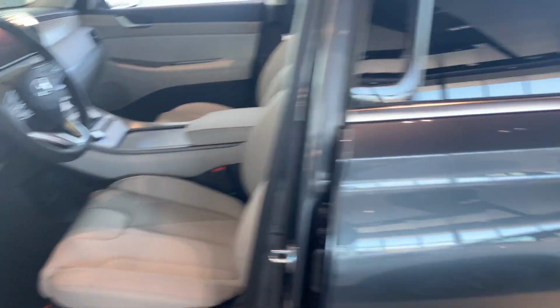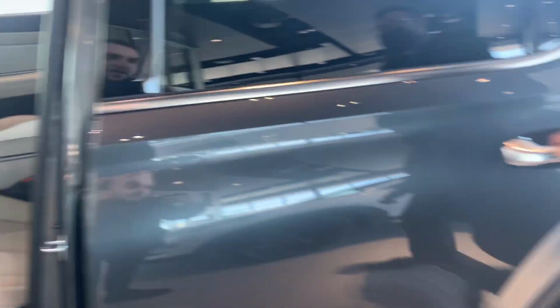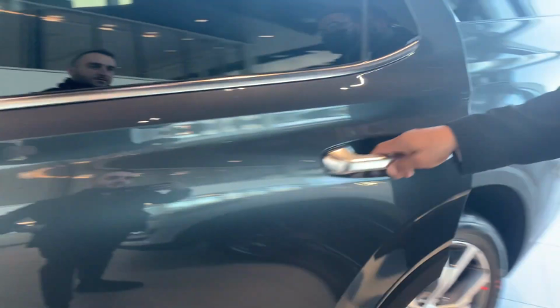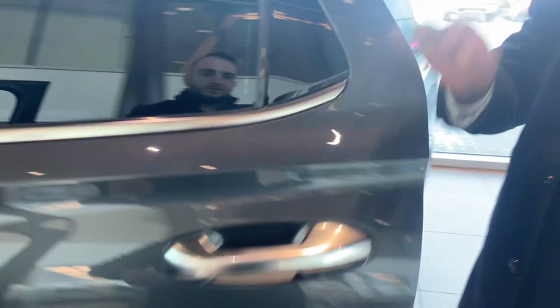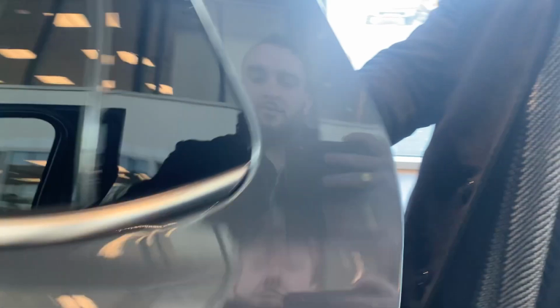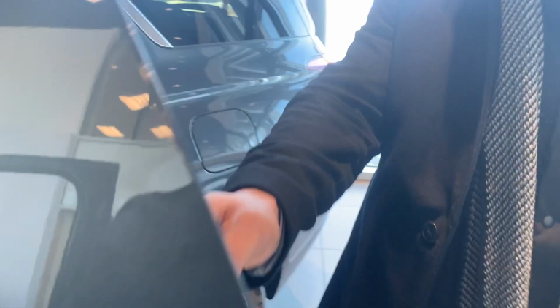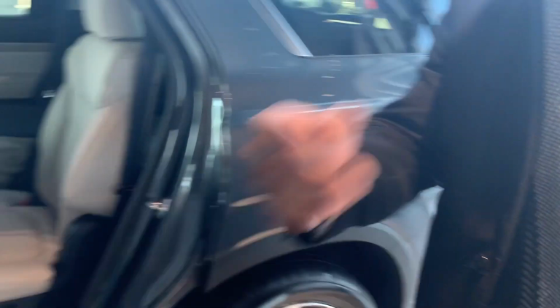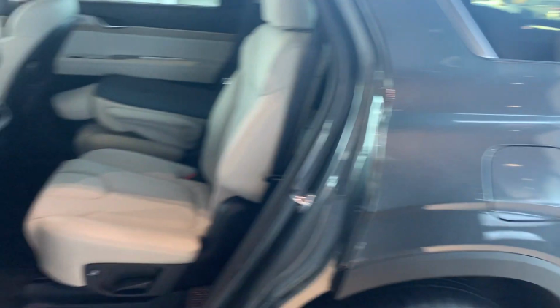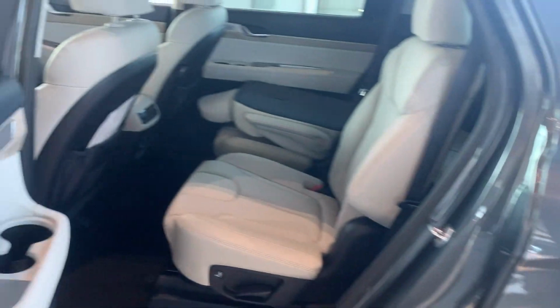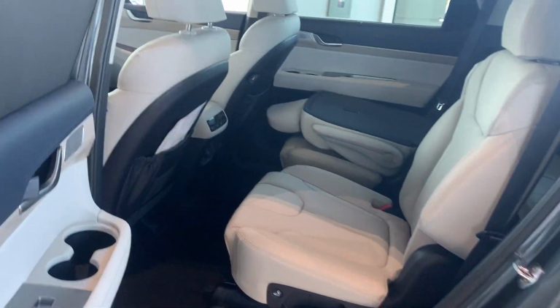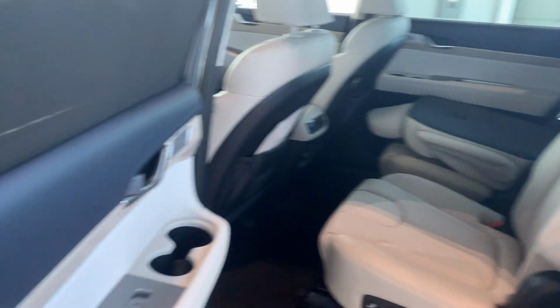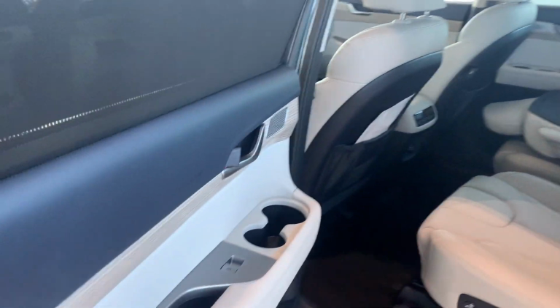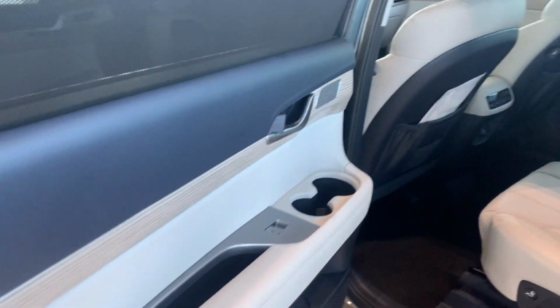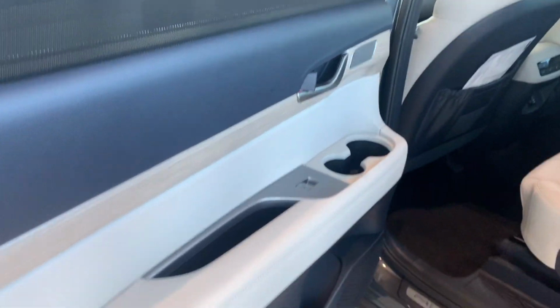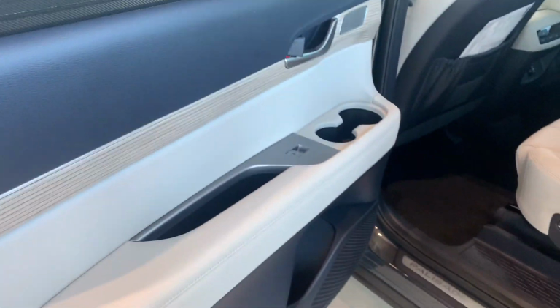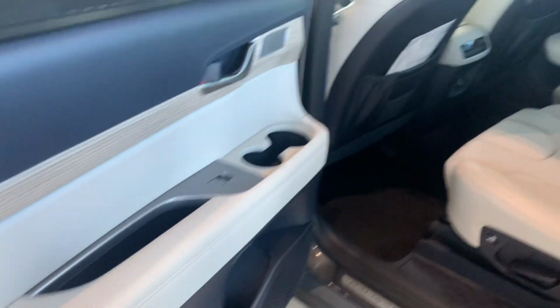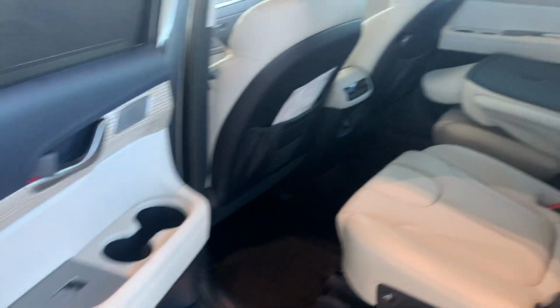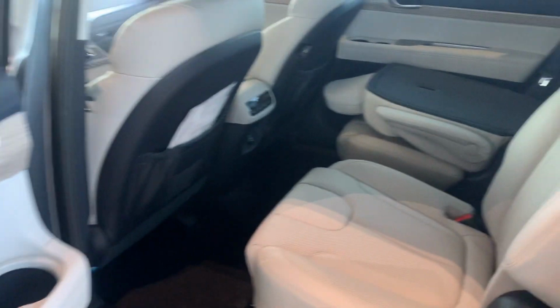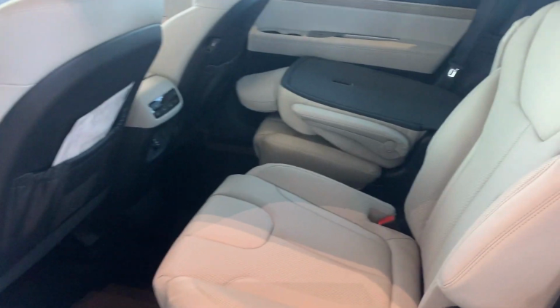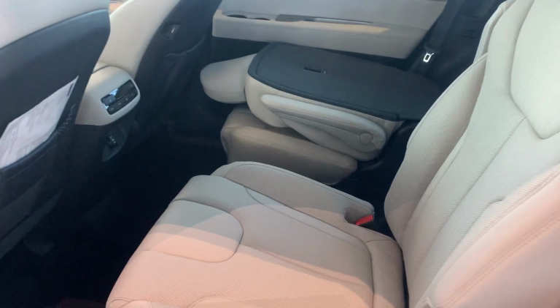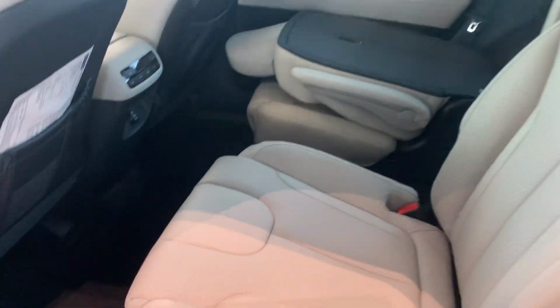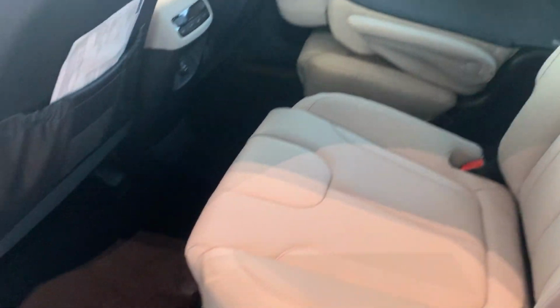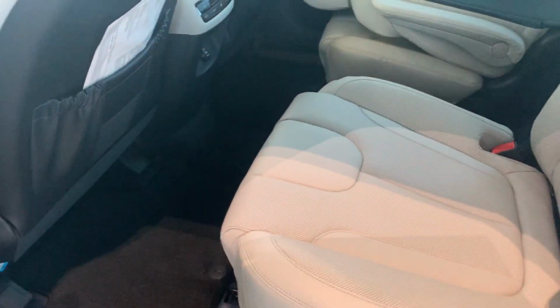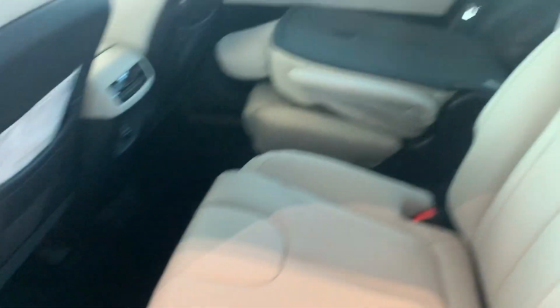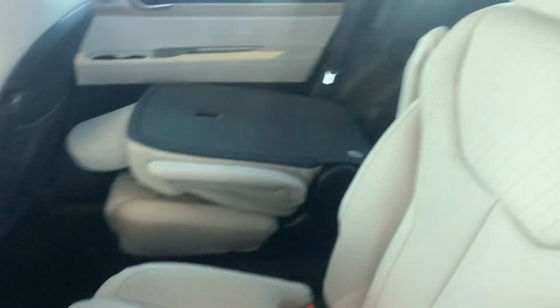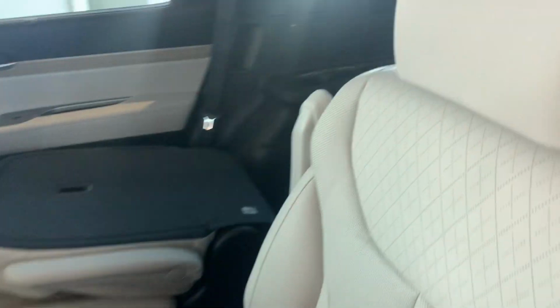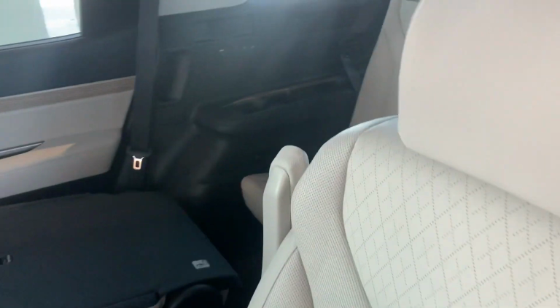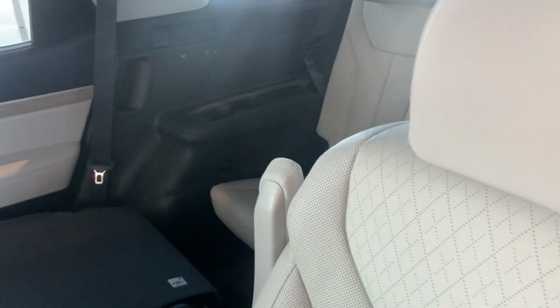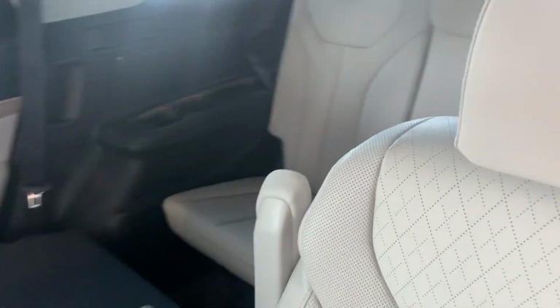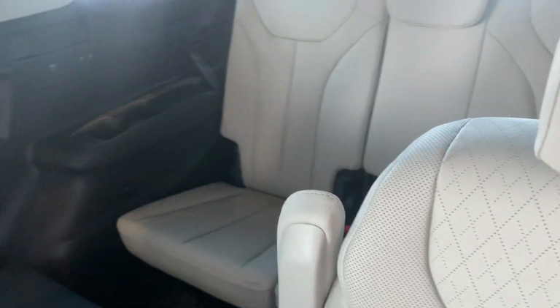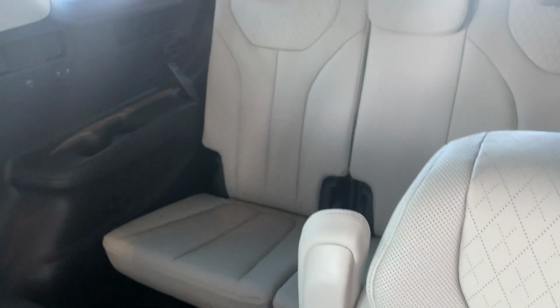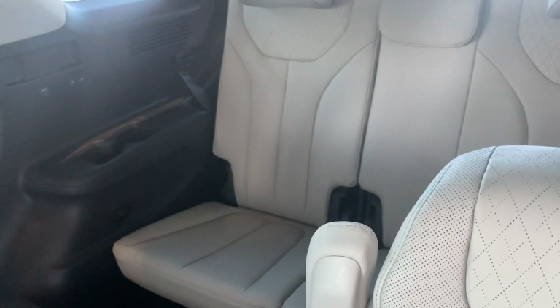If you want to take a look in the back here as well, it's spacious for all your passengers — seven-seaters, as you already know. The rear seats are also heated as well.